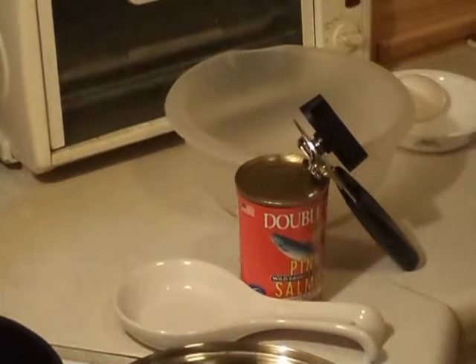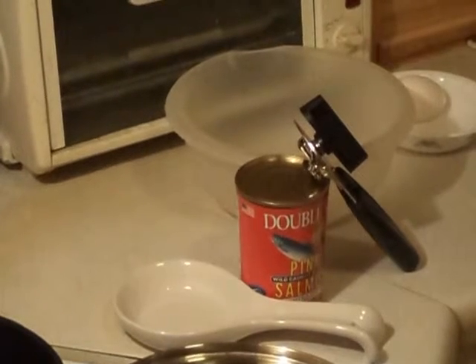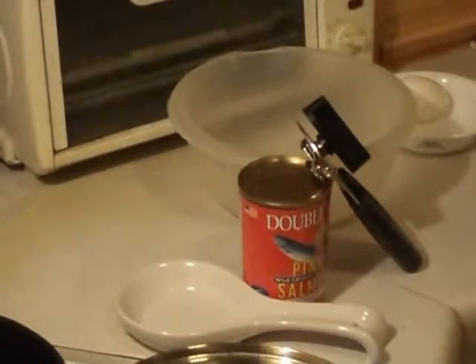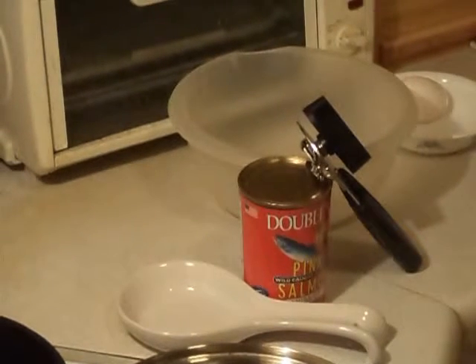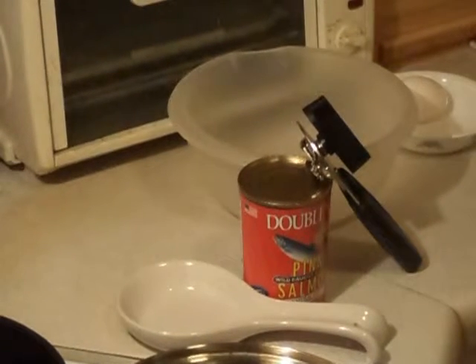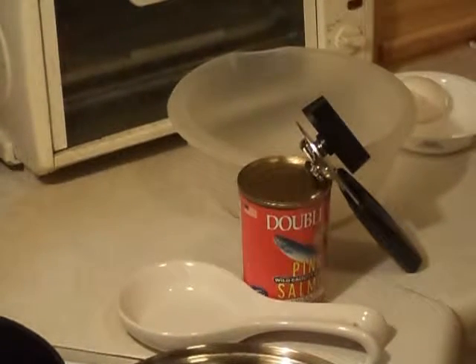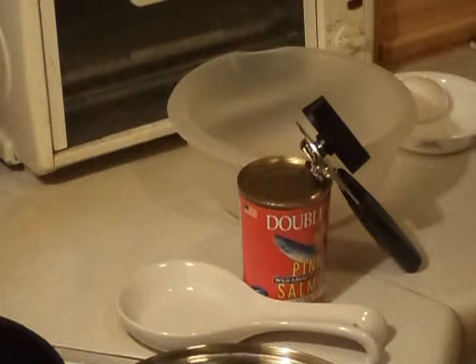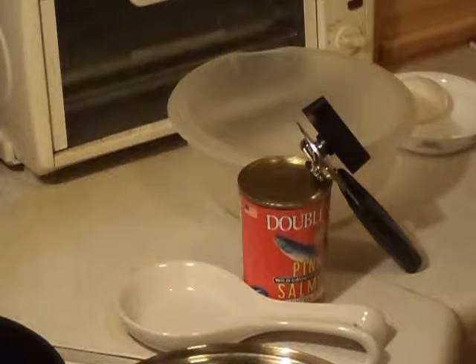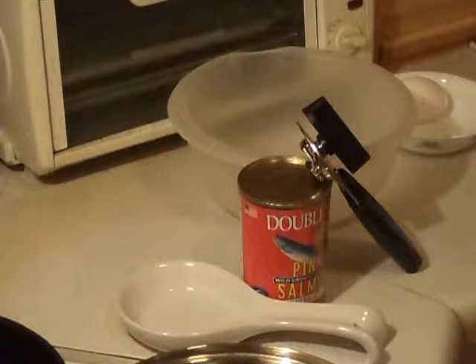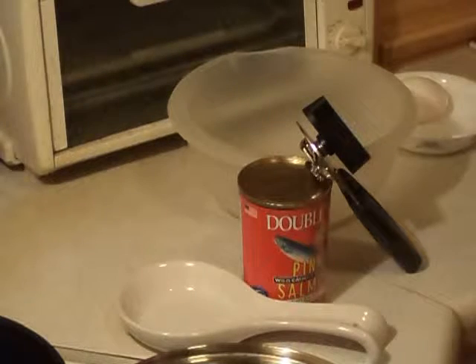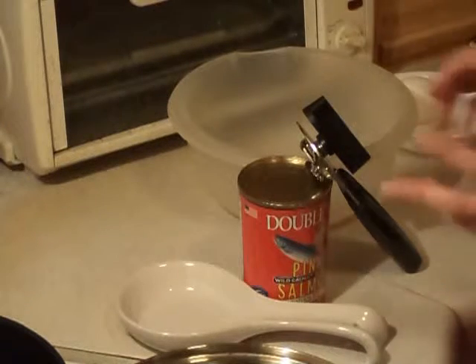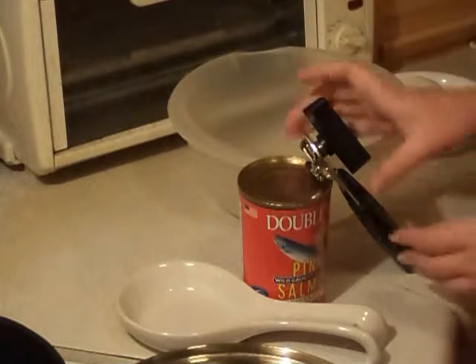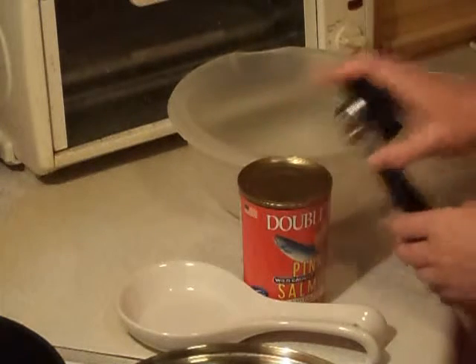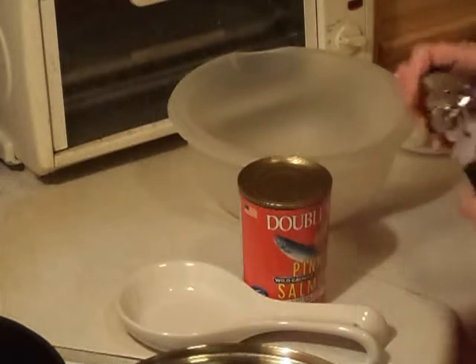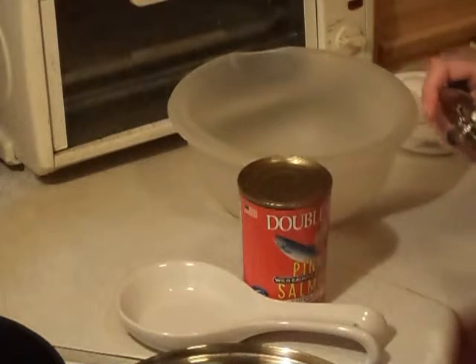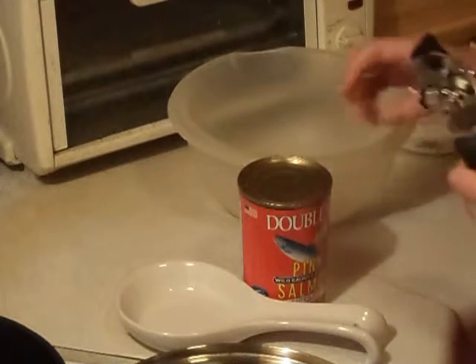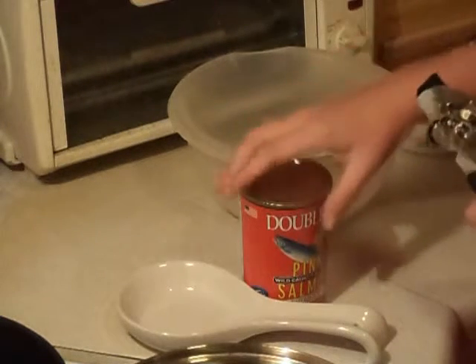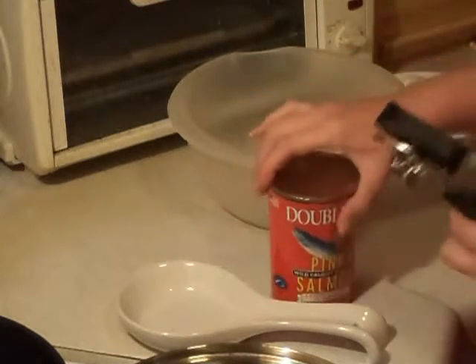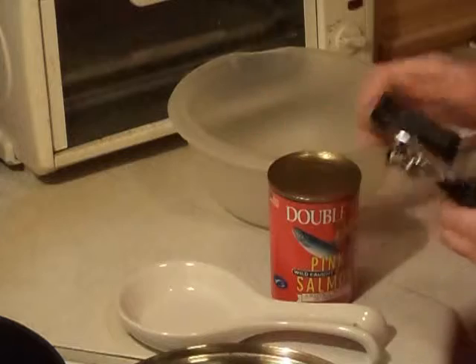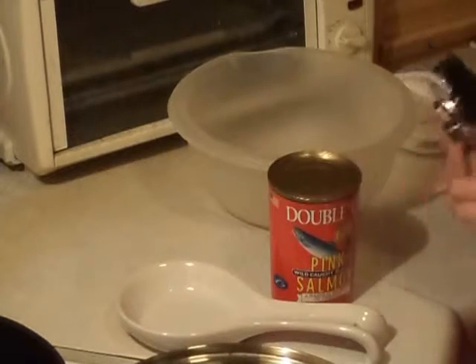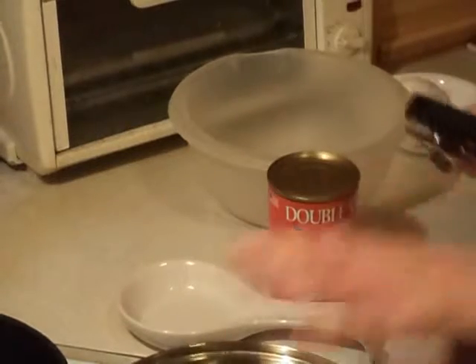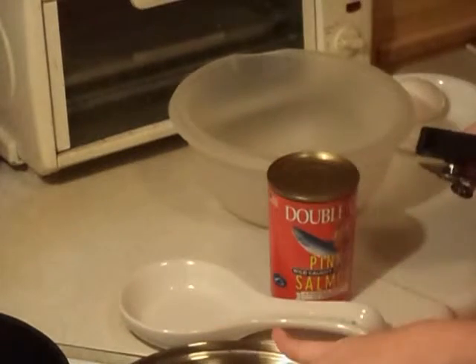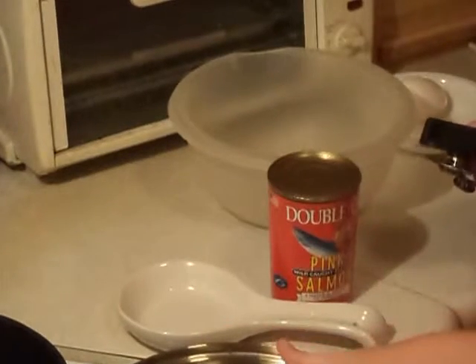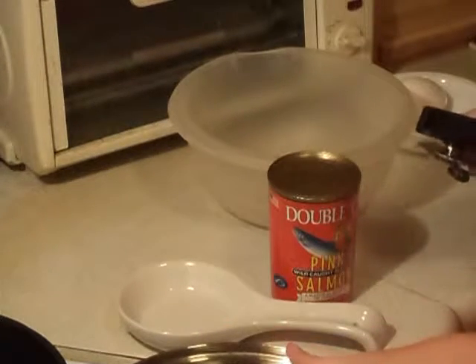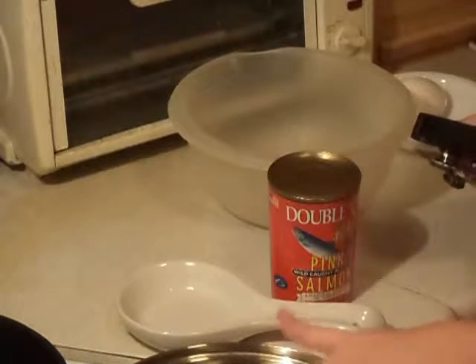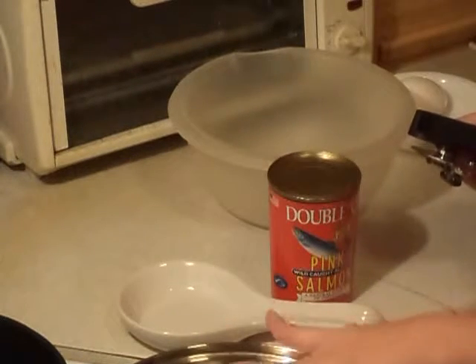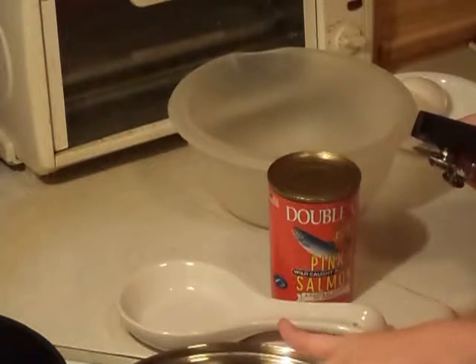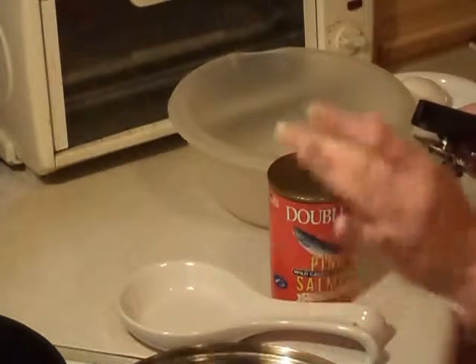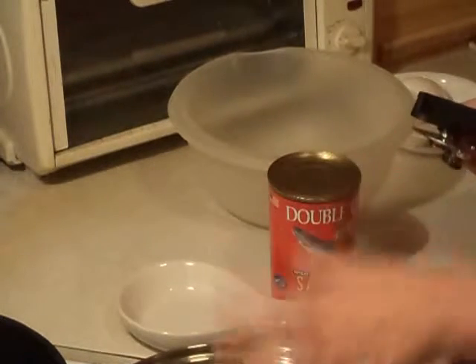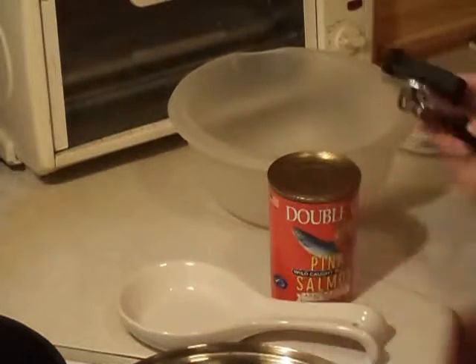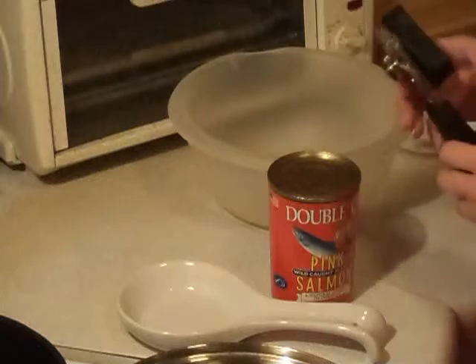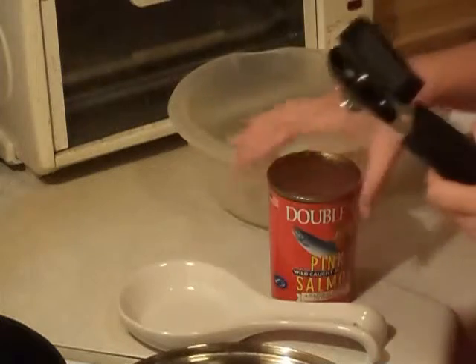Tonight I'm going to show you how to do salmon patties. This is going to take a while, so I went ahead and put my oil on — just vegetable oil on low — while I'm showing you this.